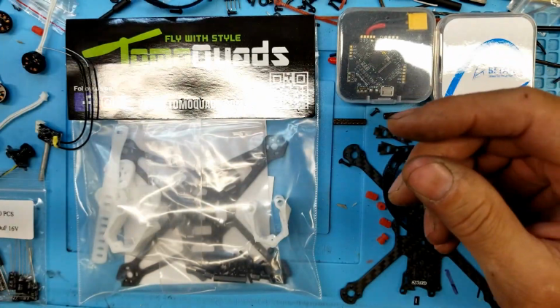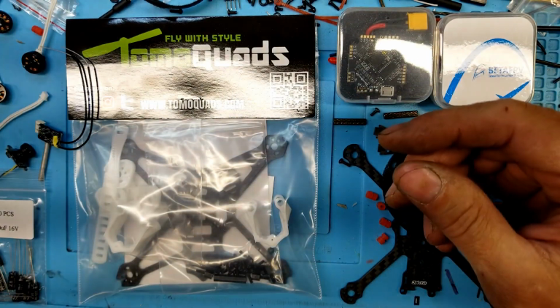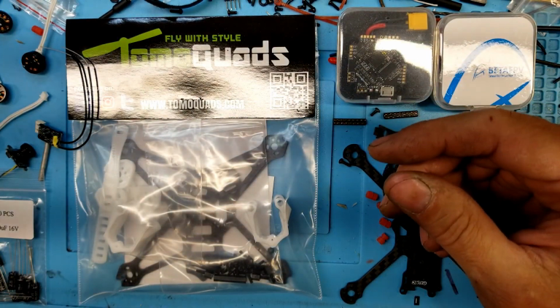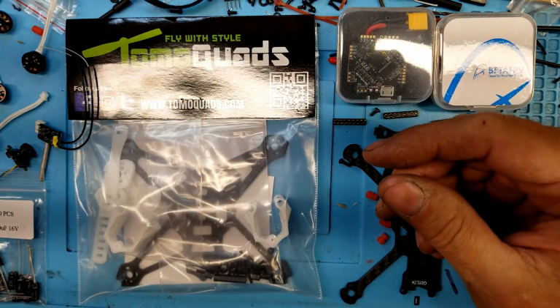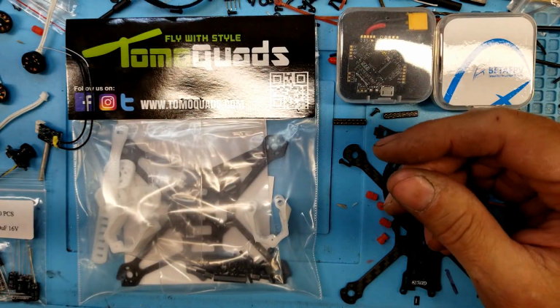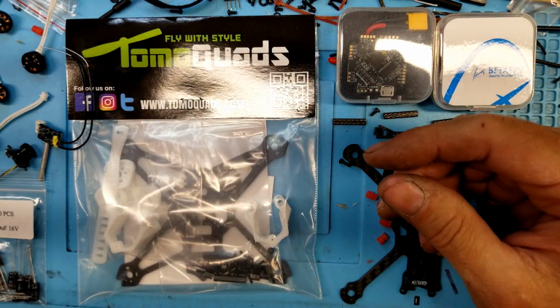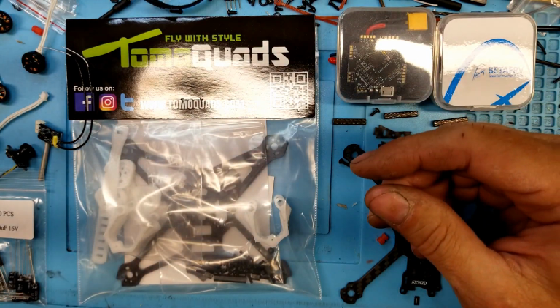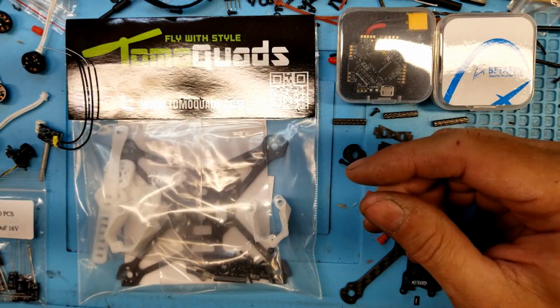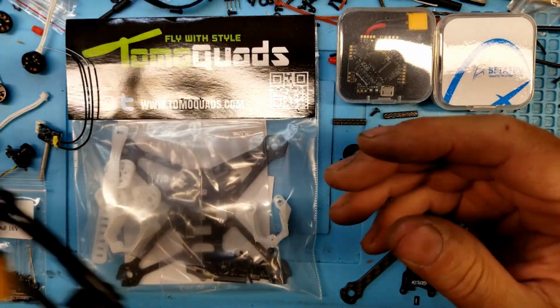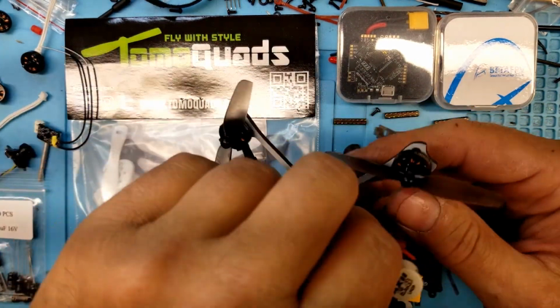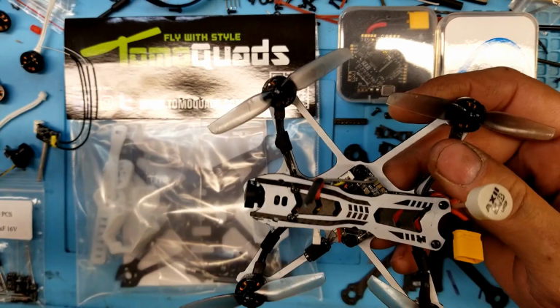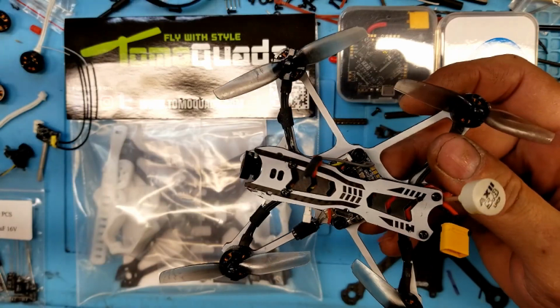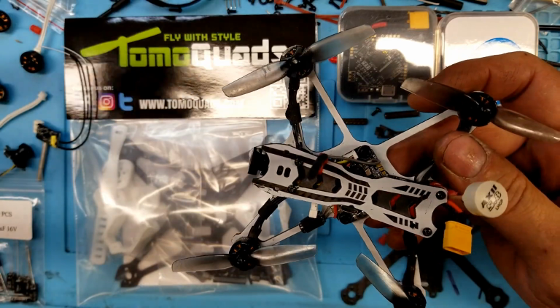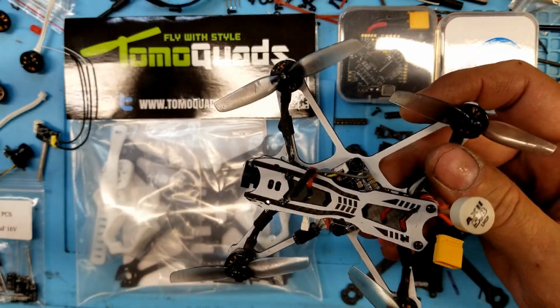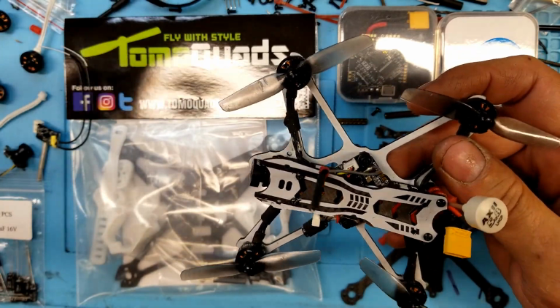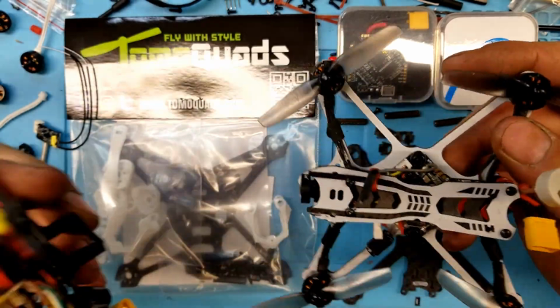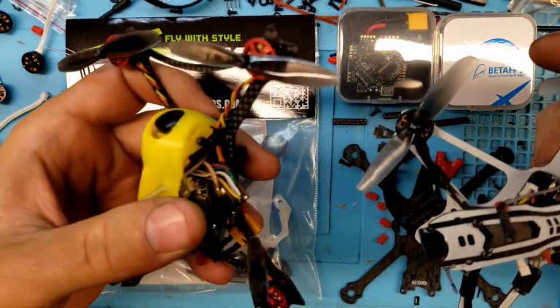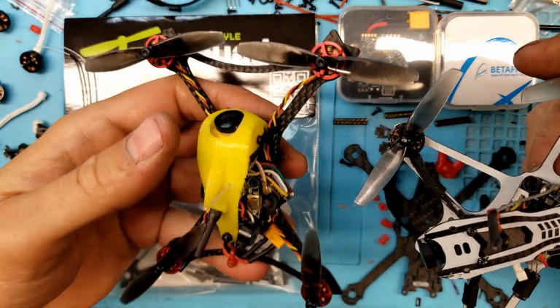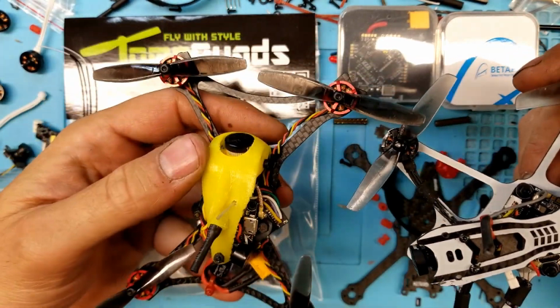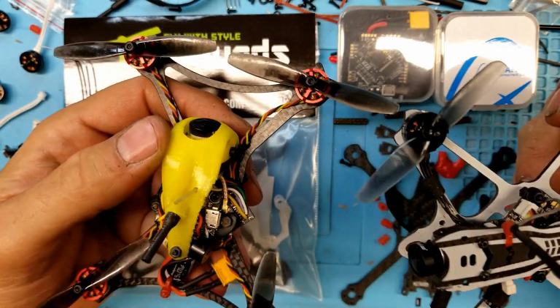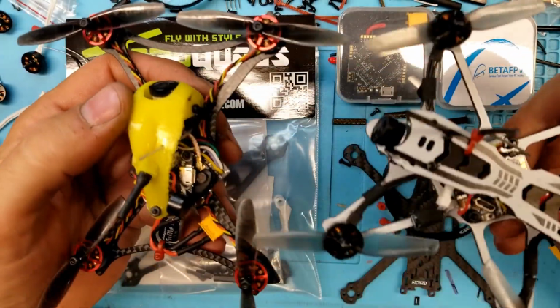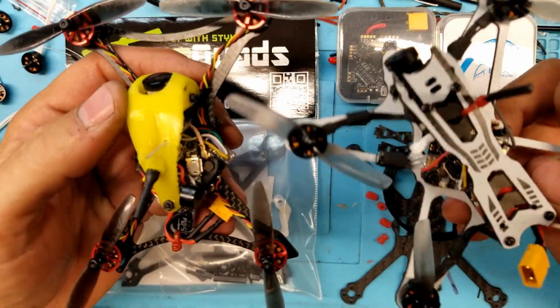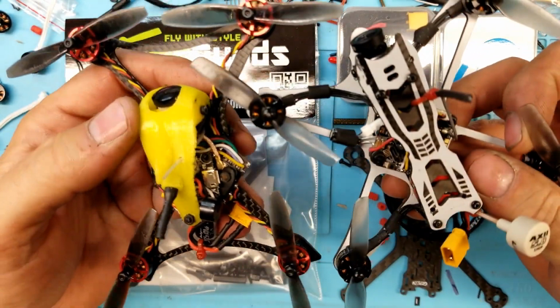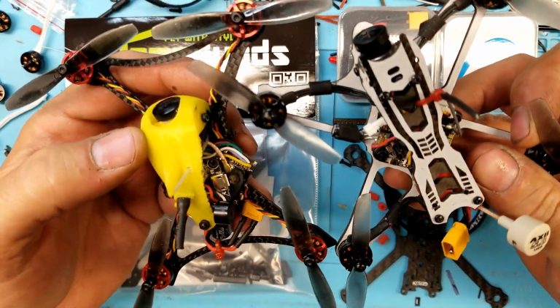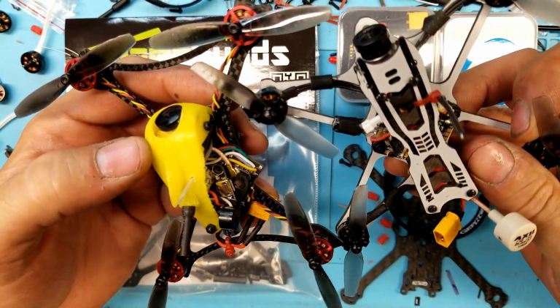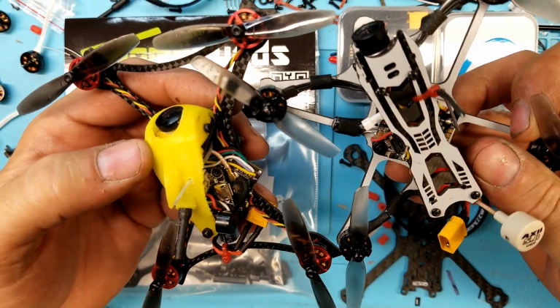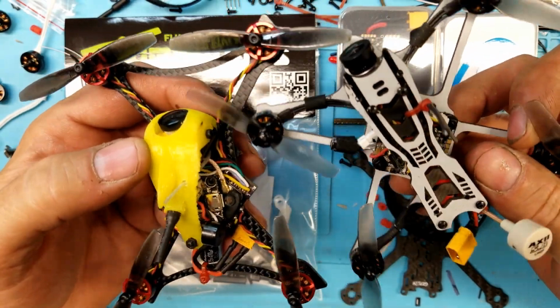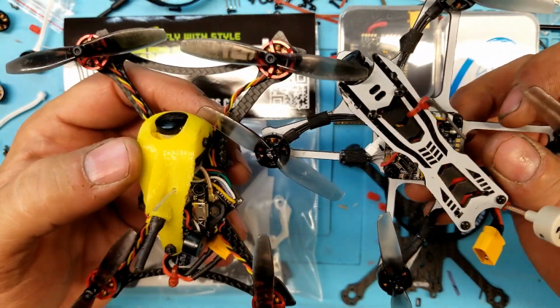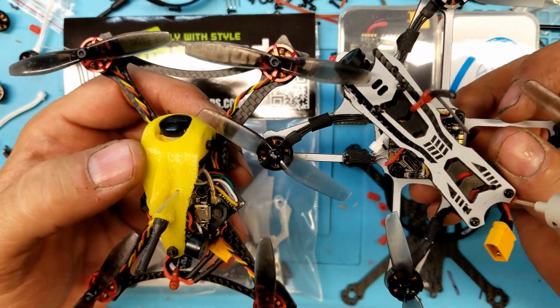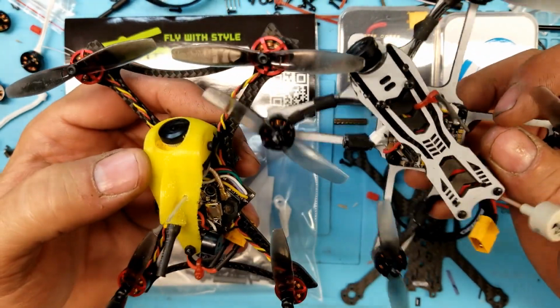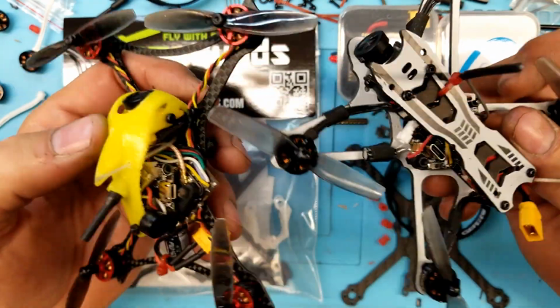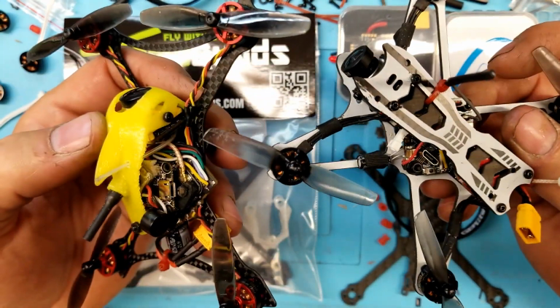These are not toothpicks. We've had these things around for a very, very long time, like I pointed out. So how can you sit there and call these a new classic quadcopter — a toothpick — when they've been around?